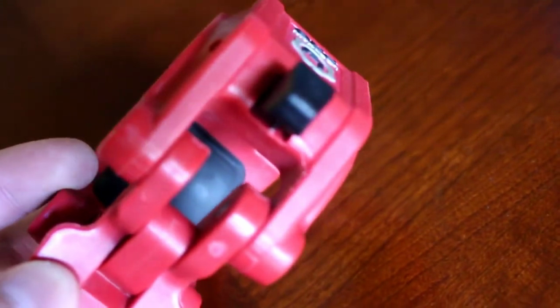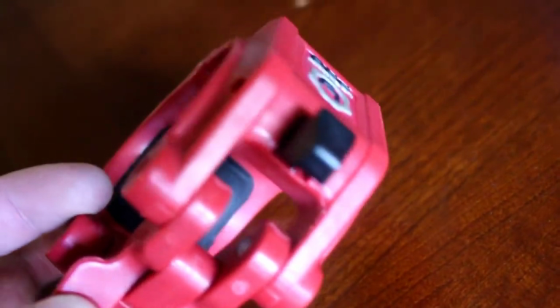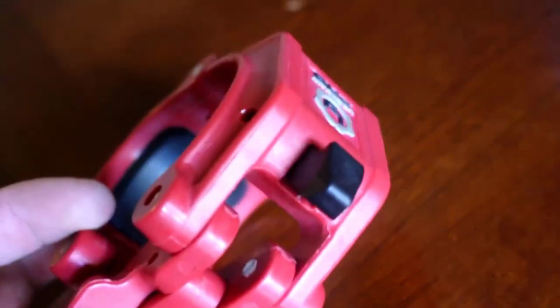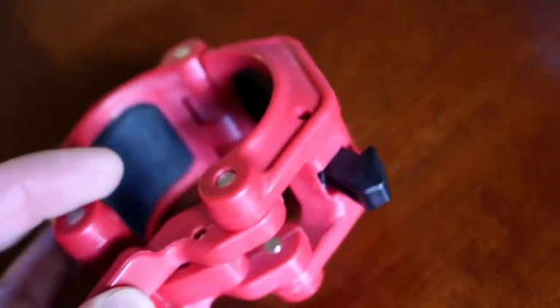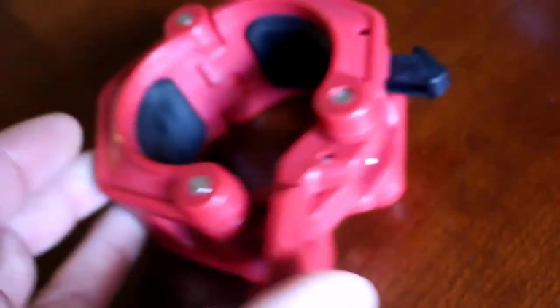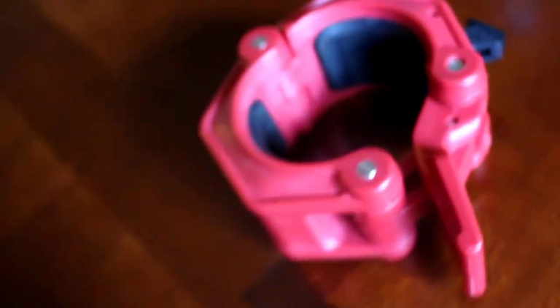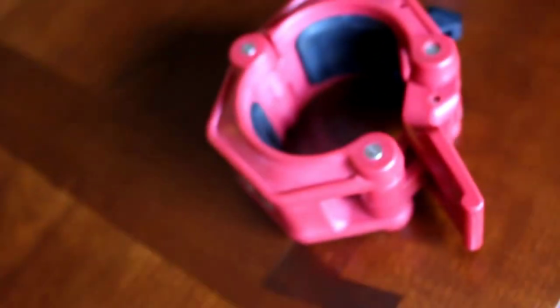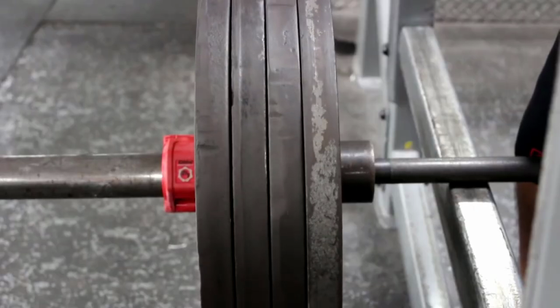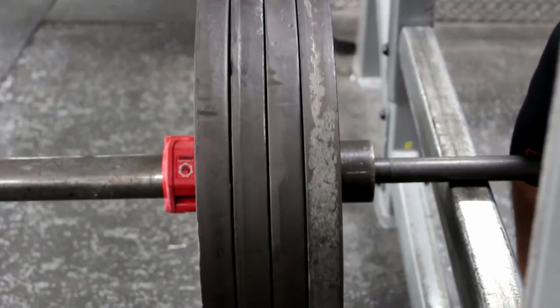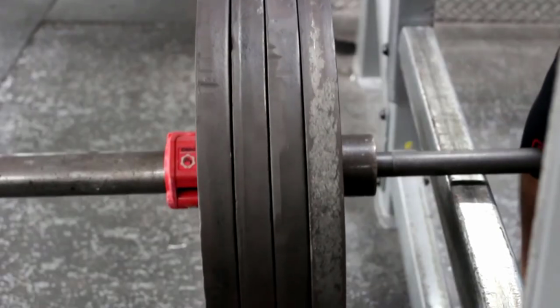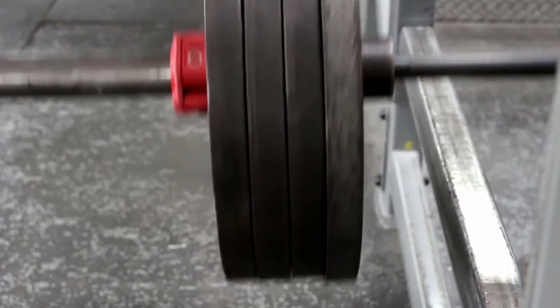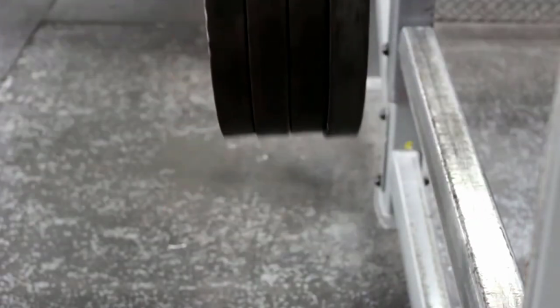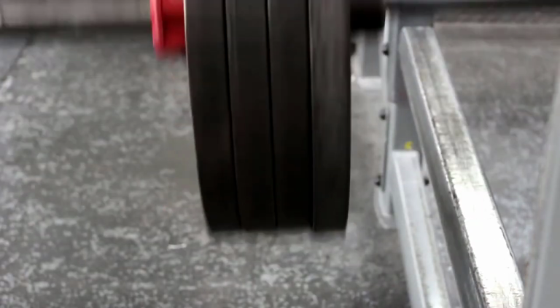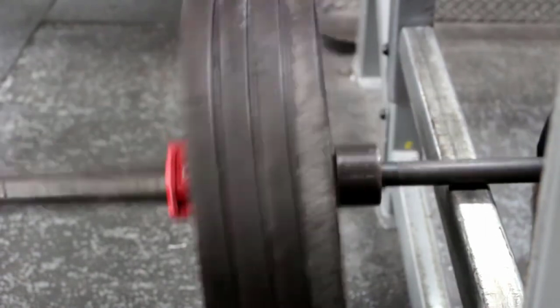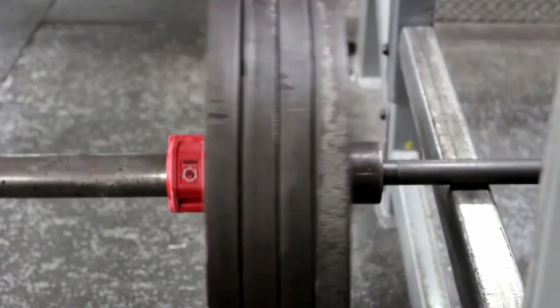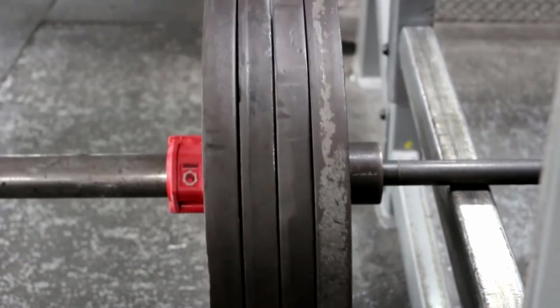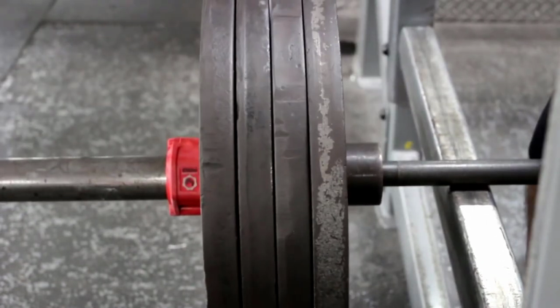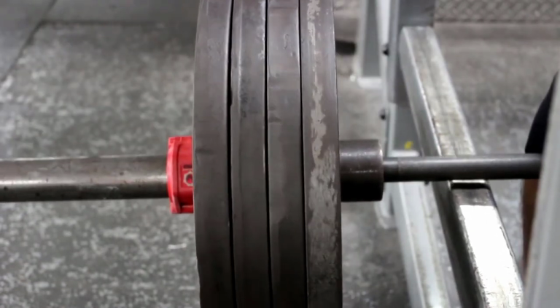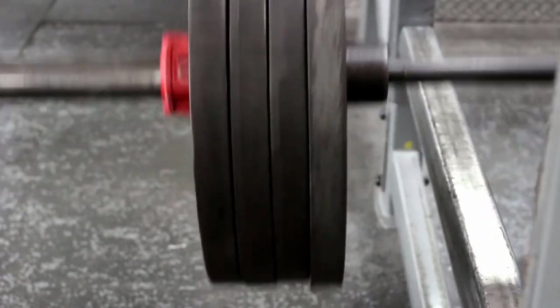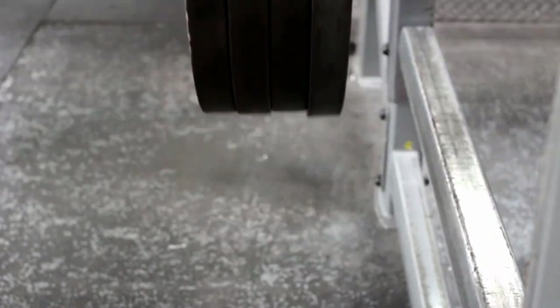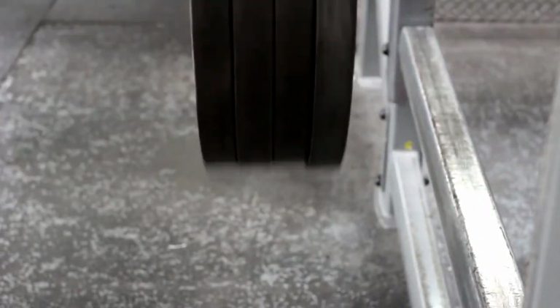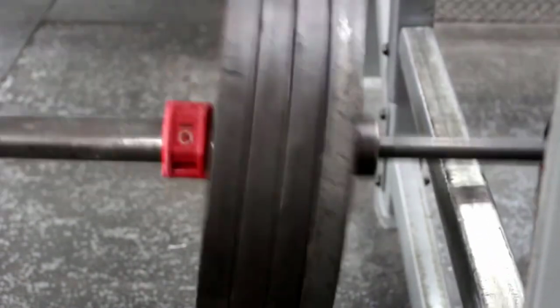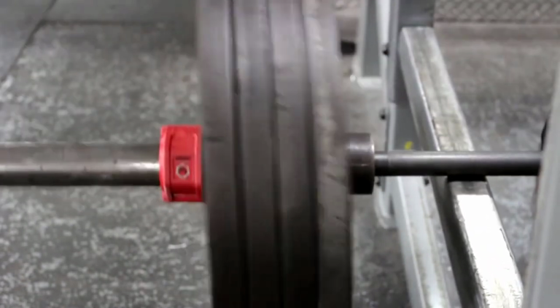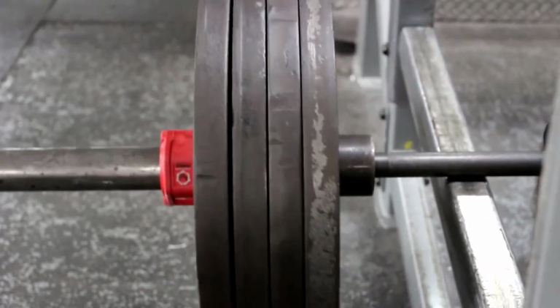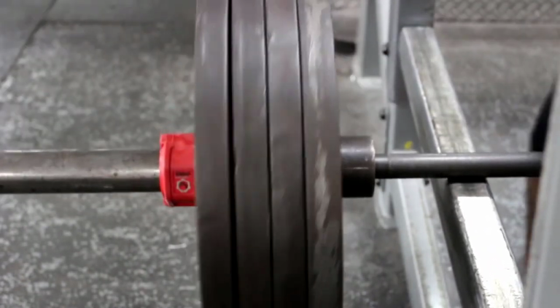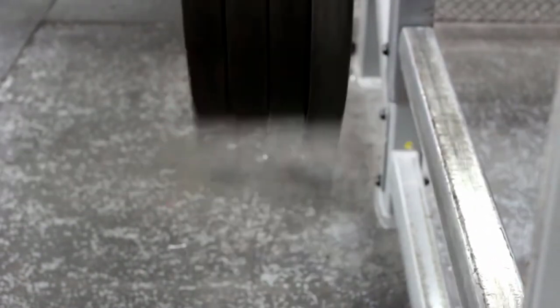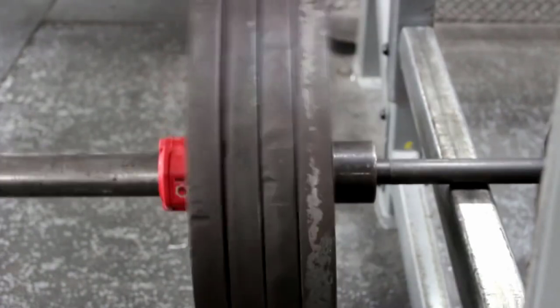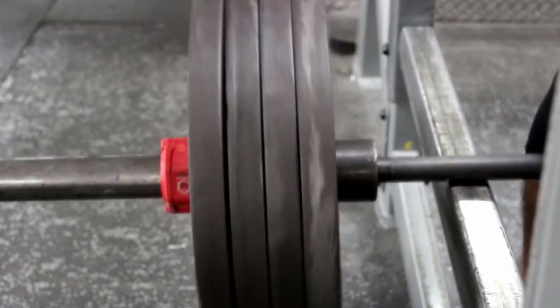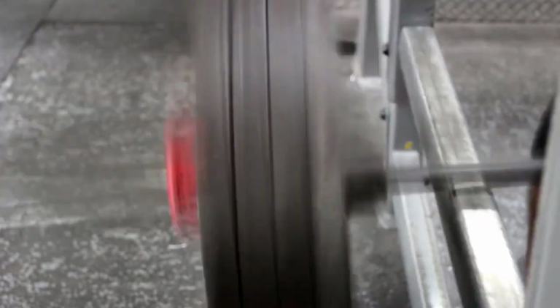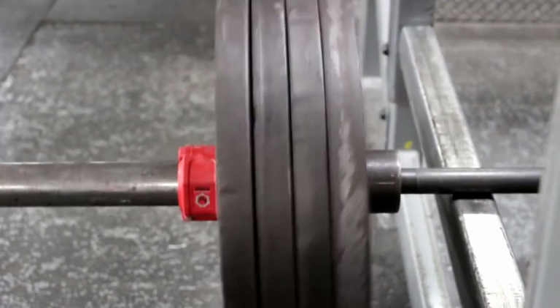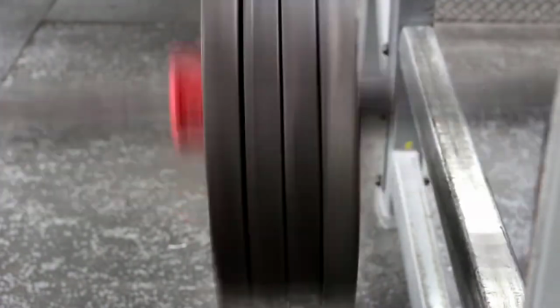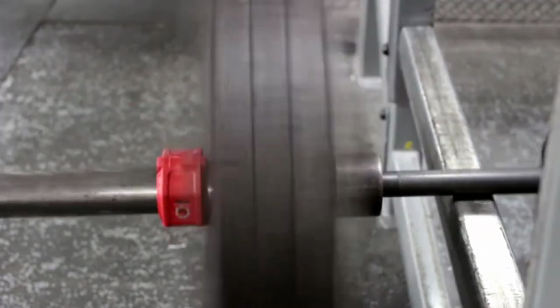Made with elastomer pads and a resin frame, the clamps protect your bar and plates from any damage while still holding them firmly in place. They also allow you to use bumper plates without damaging the bar. Choose between three elegant colors.